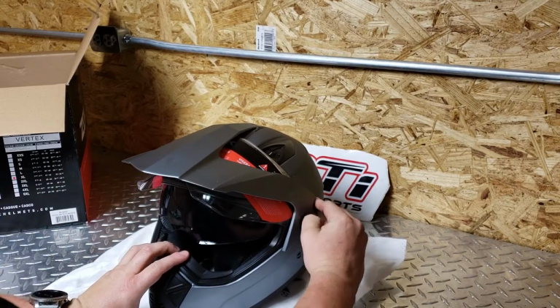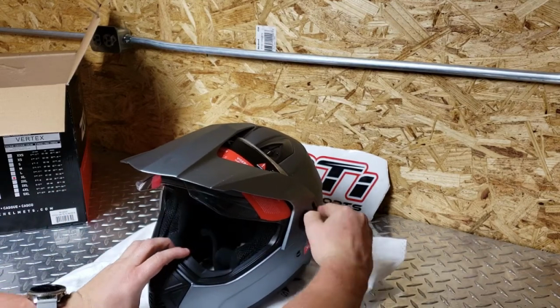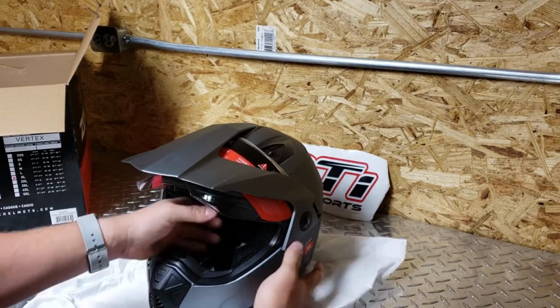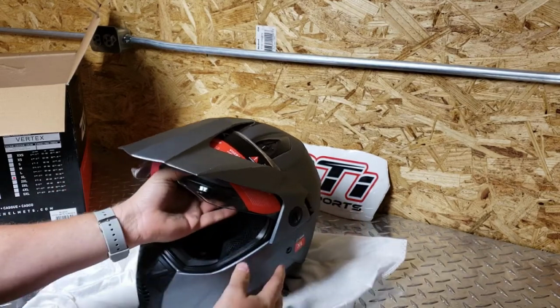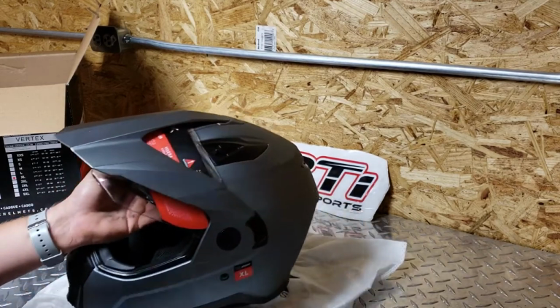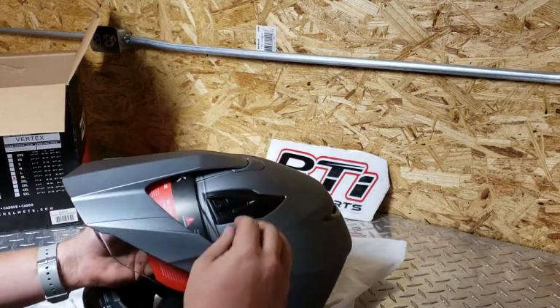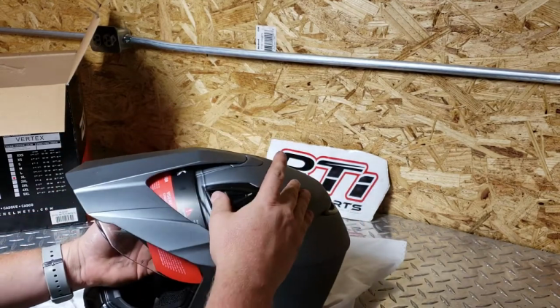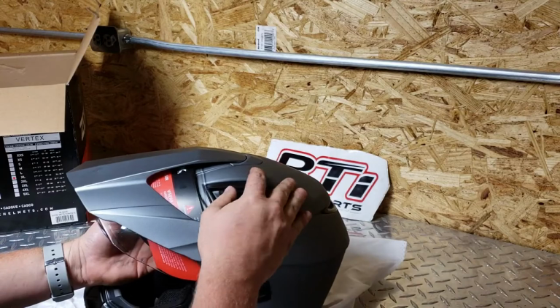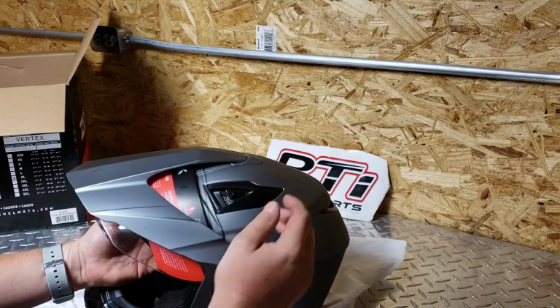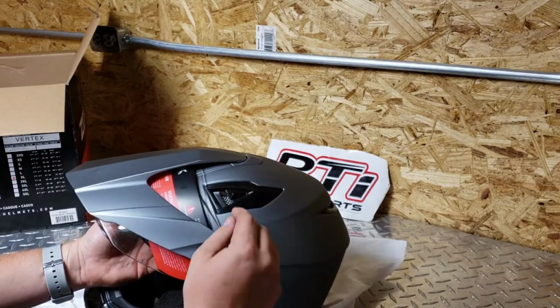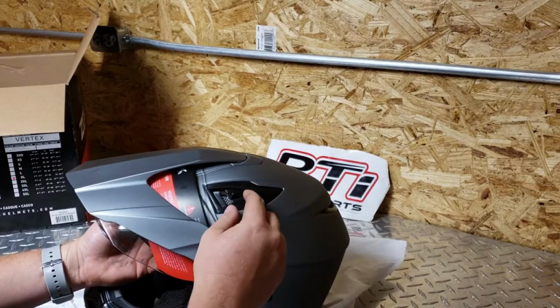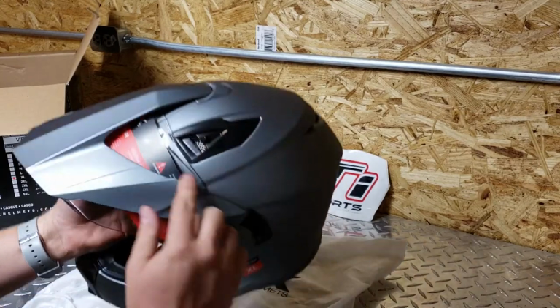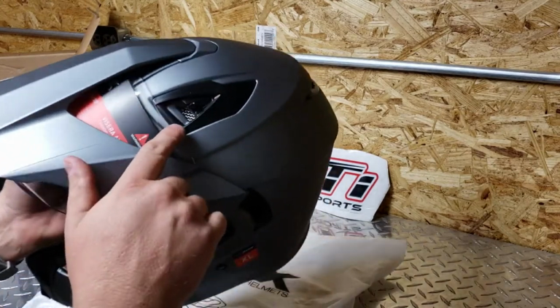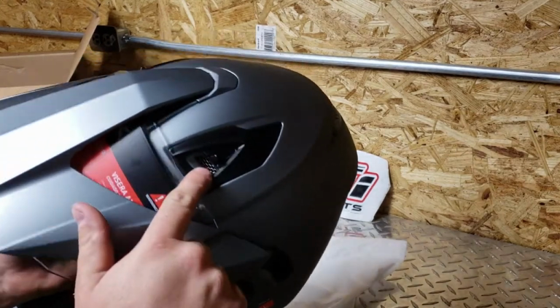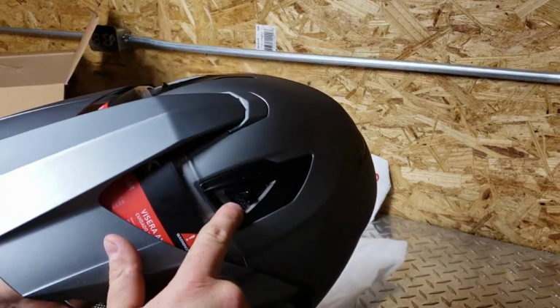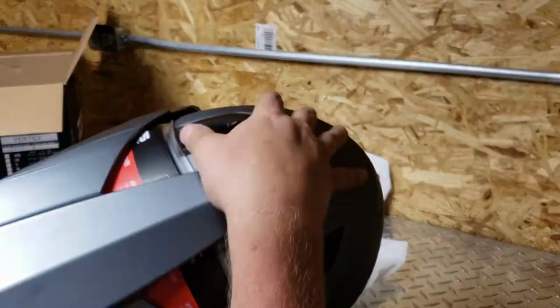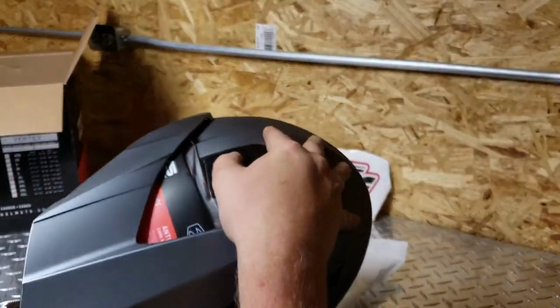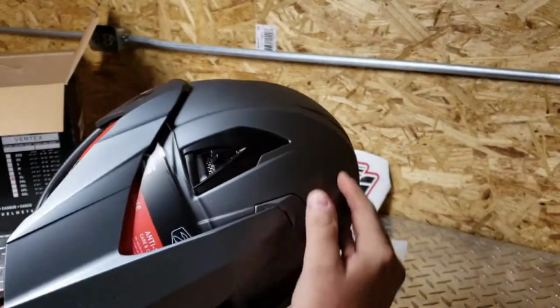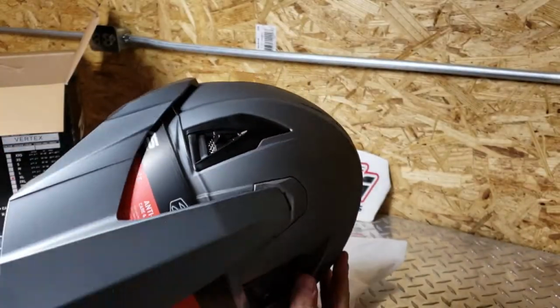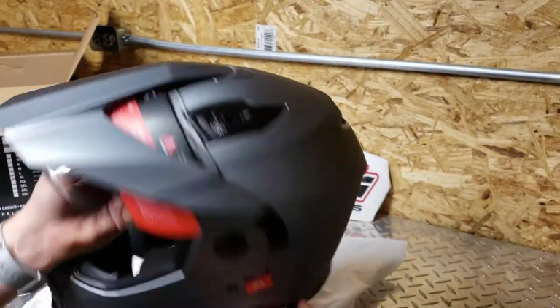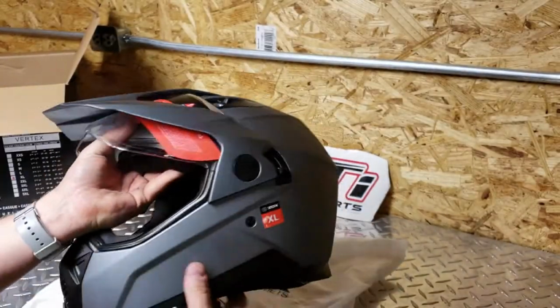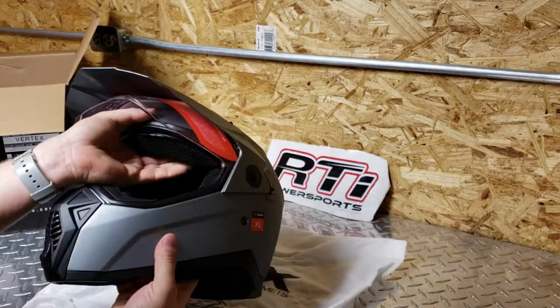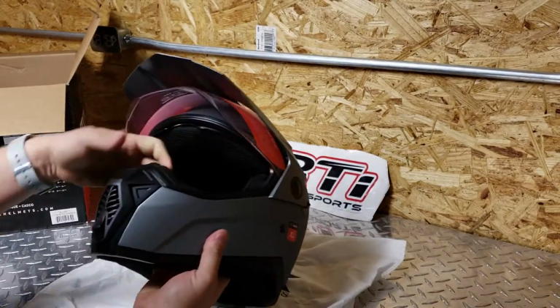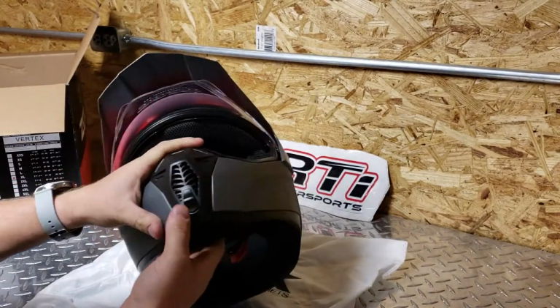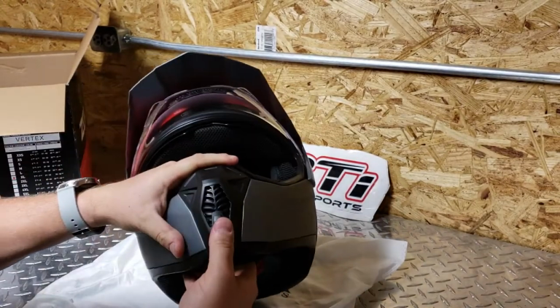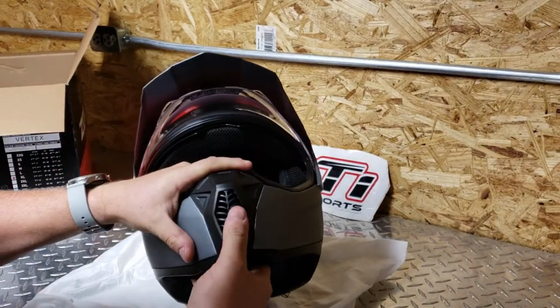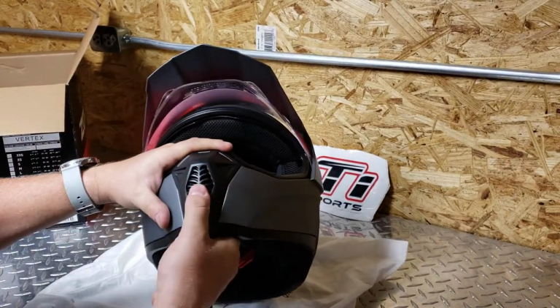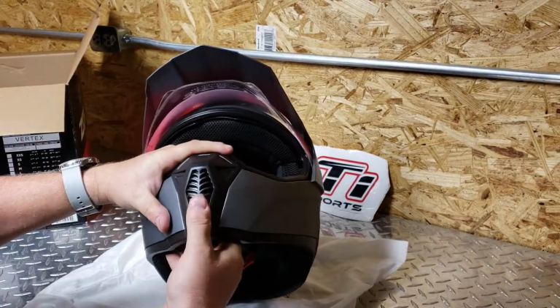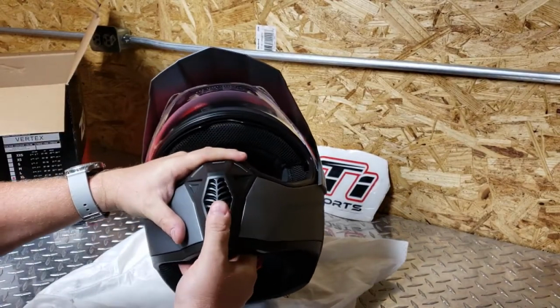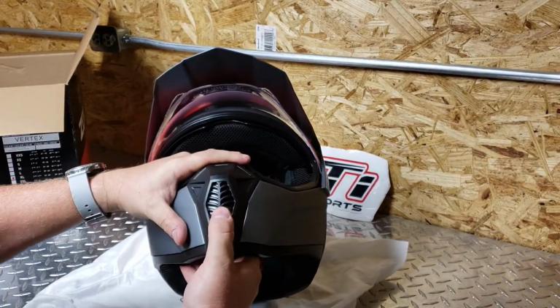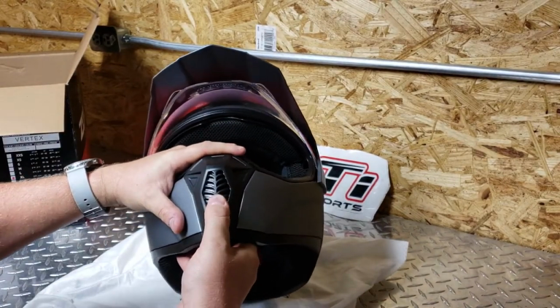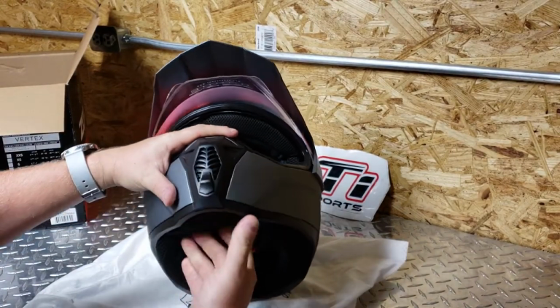You've got some vents up here — you can see right down in there, that's very vented. You've got vents right here you can open and close.